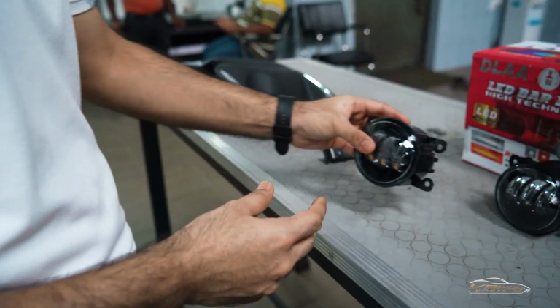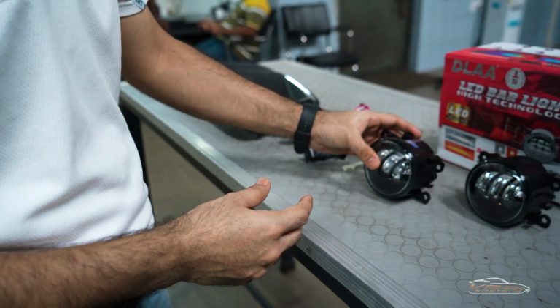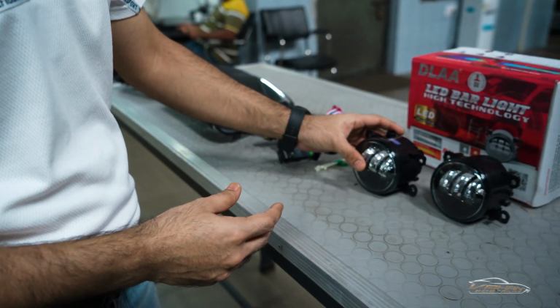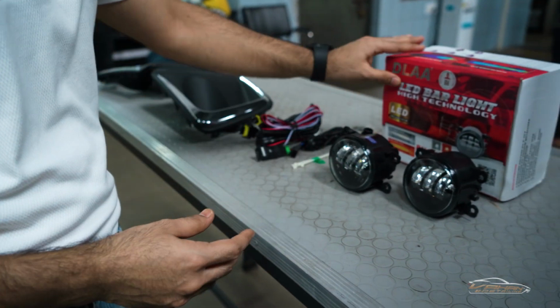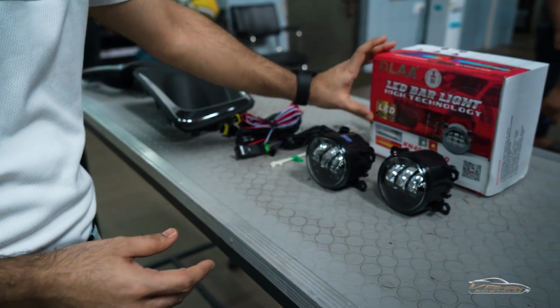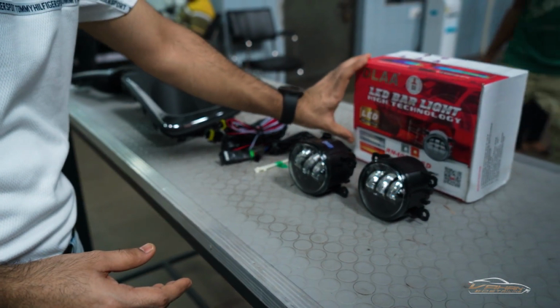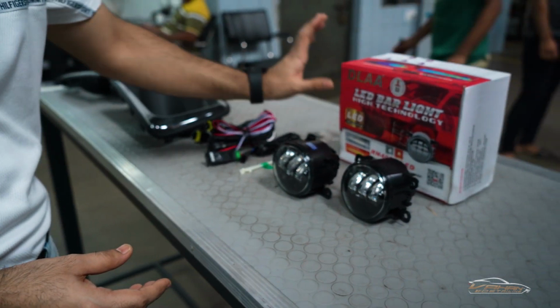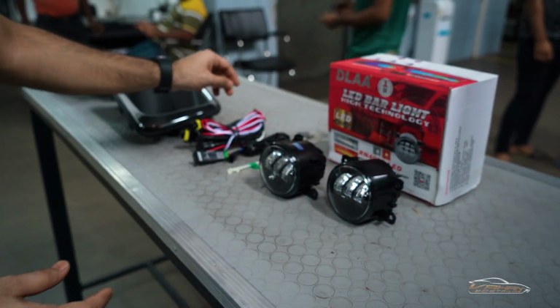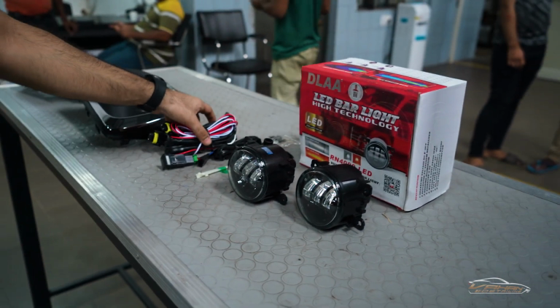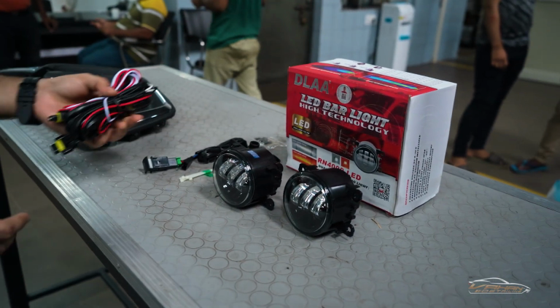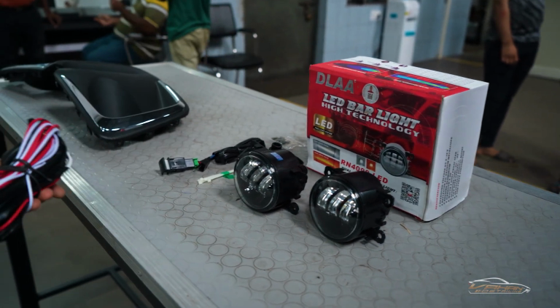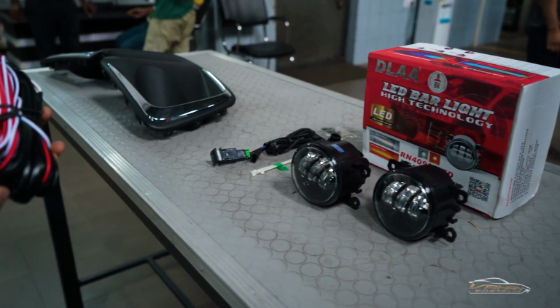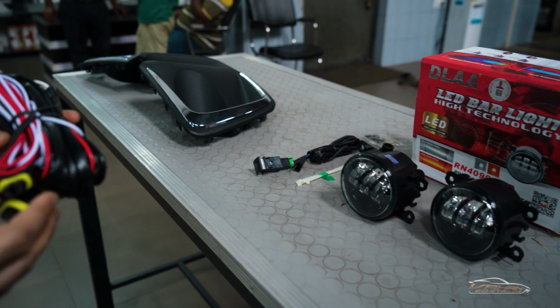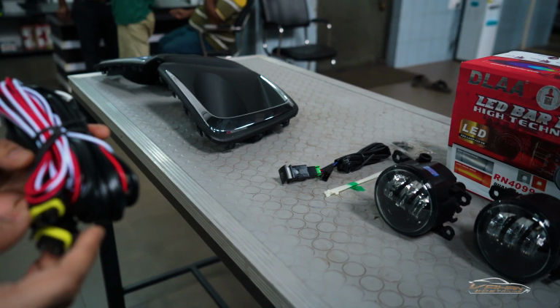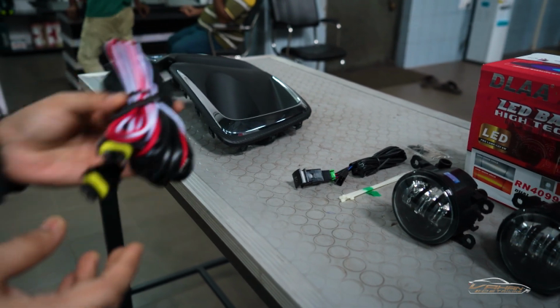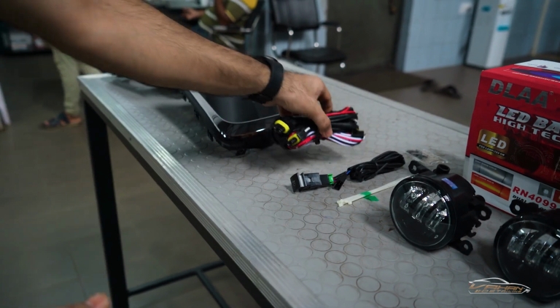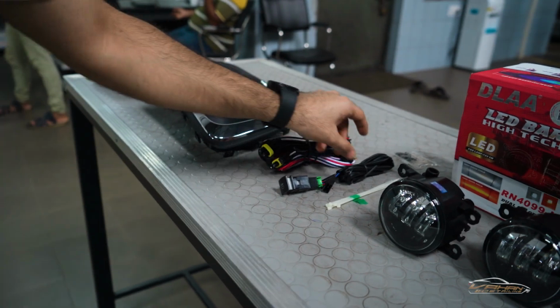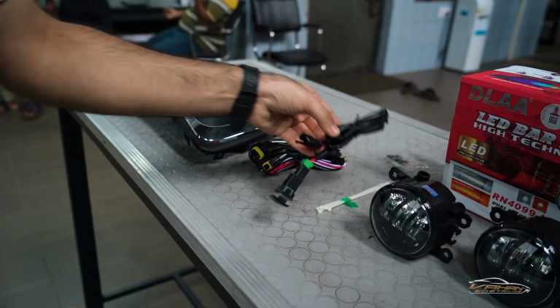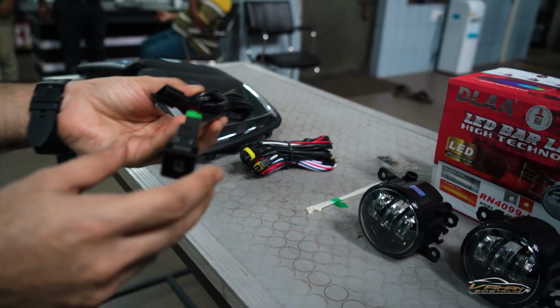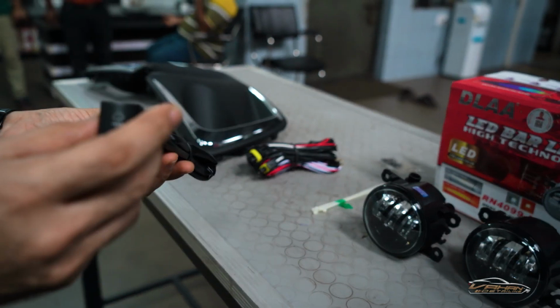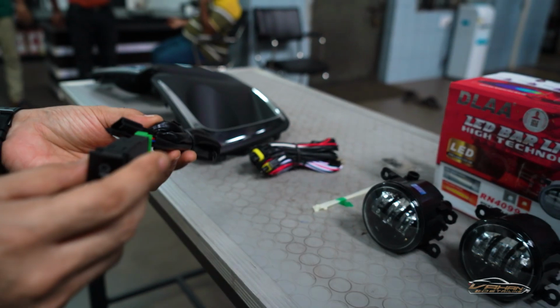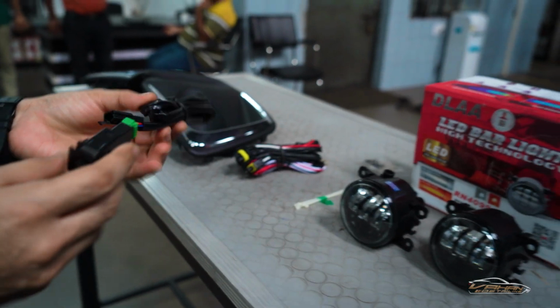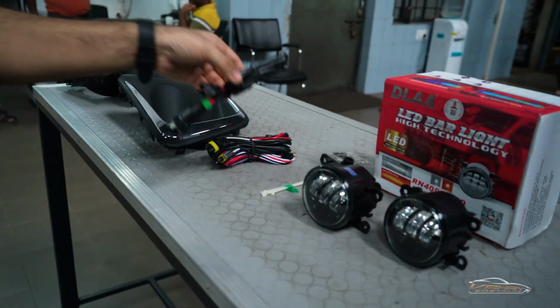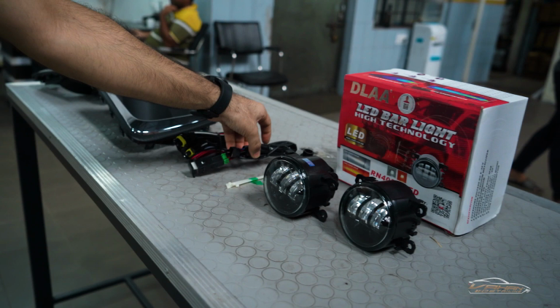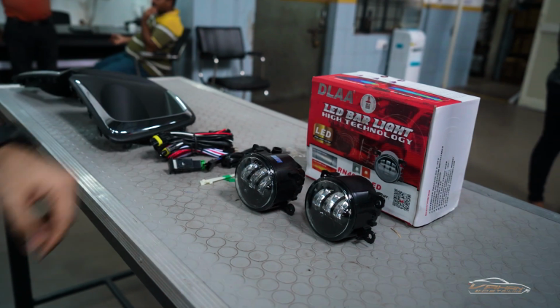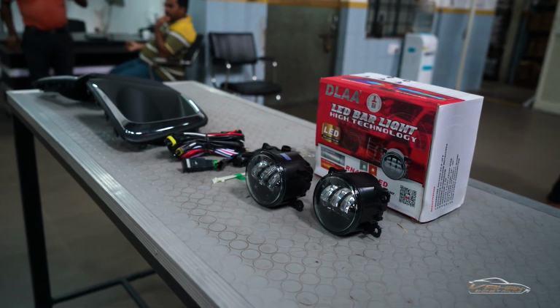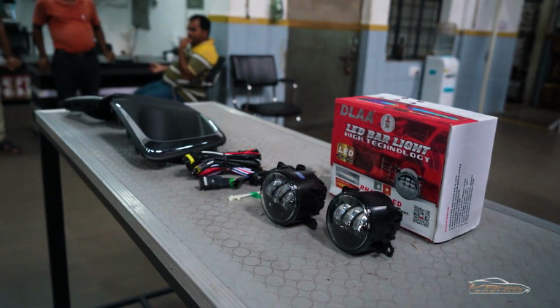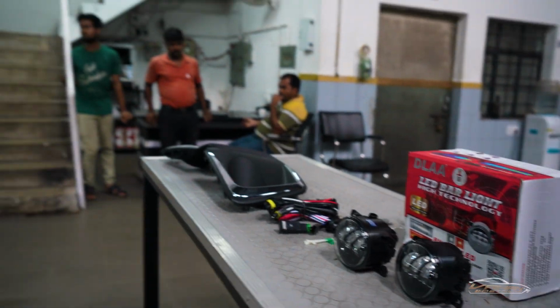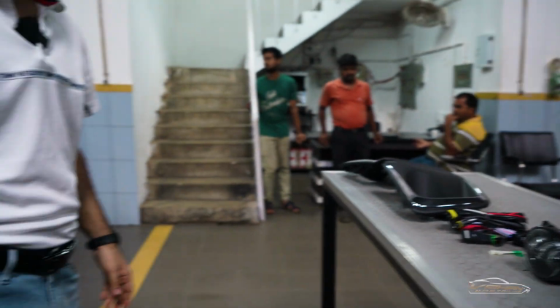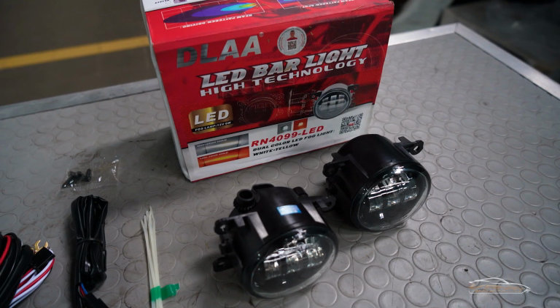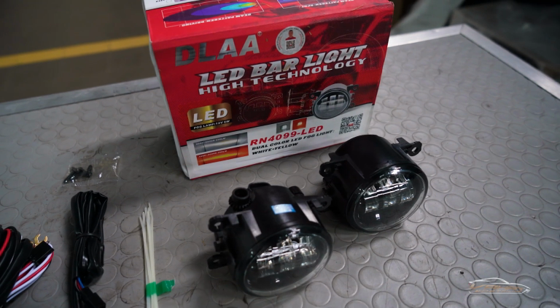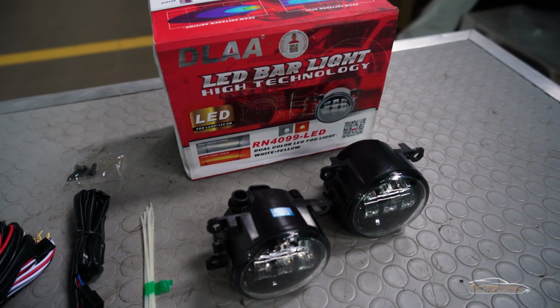These are twin color LED fog lamps — white and yellow — and both fog lamps are included. This is the OEM-type fog lamp wiring kit, along with an OEM-type switch upgrade, so no wiring alteration will be done. This is an OEM fitment.